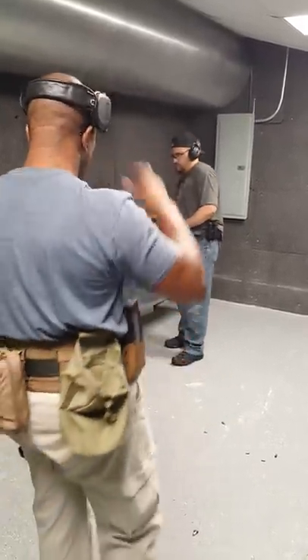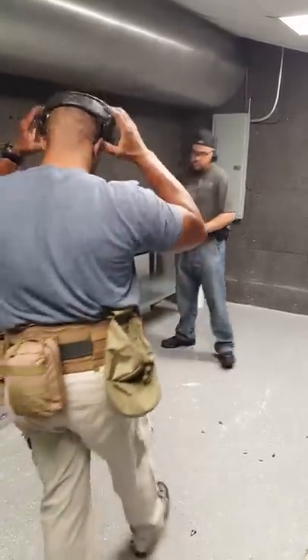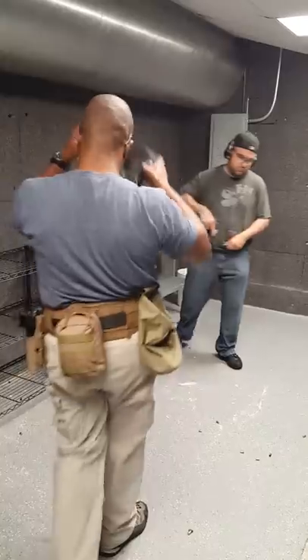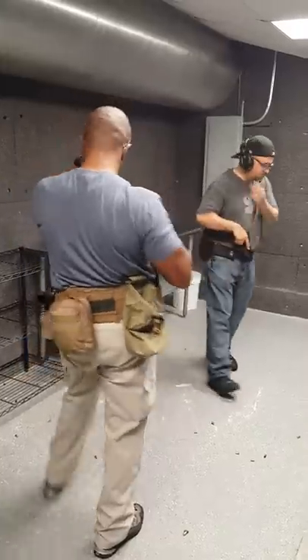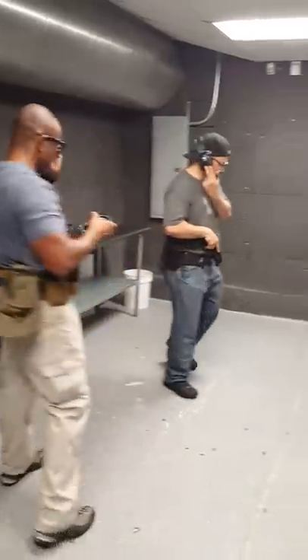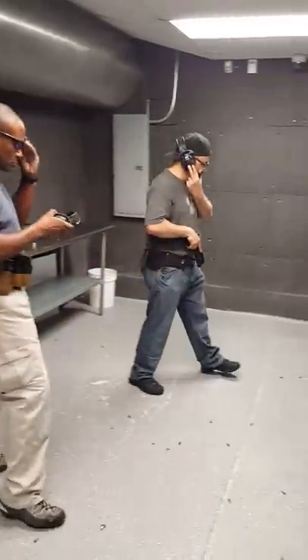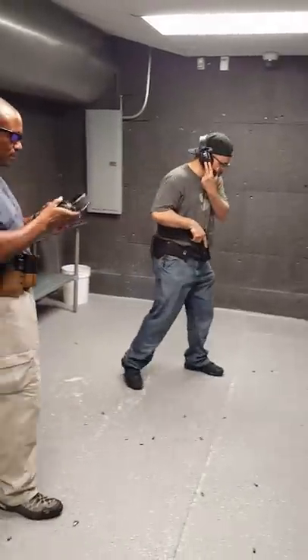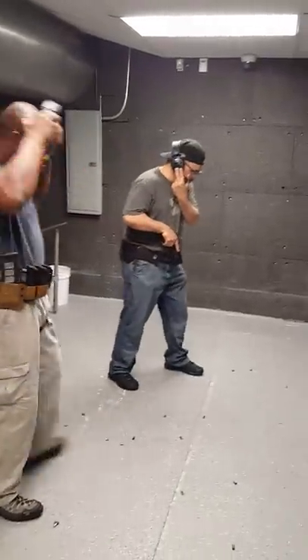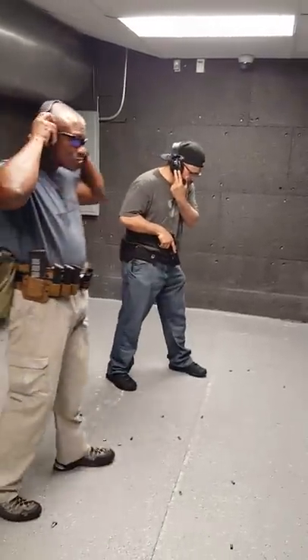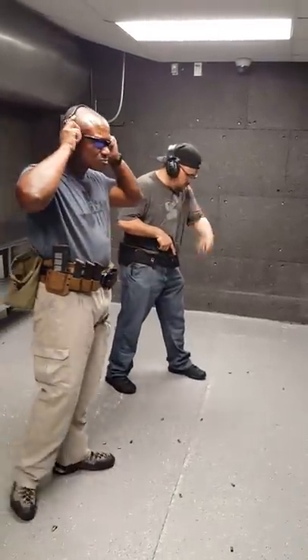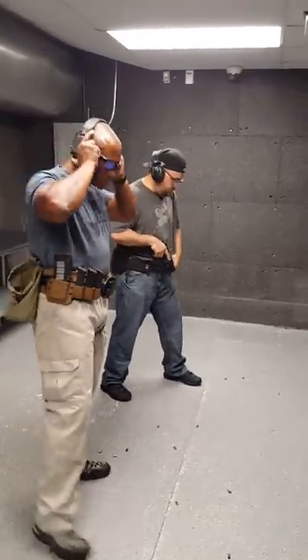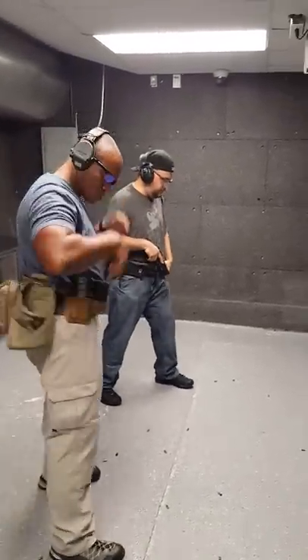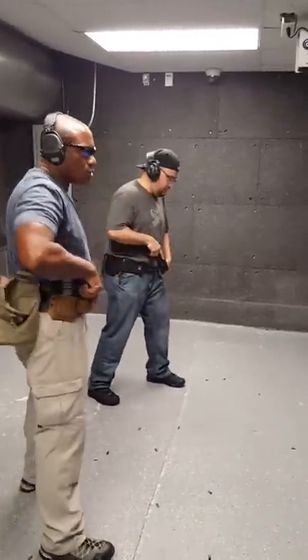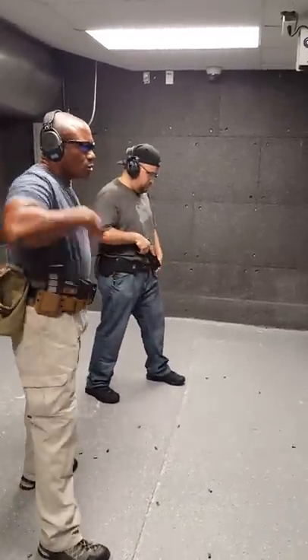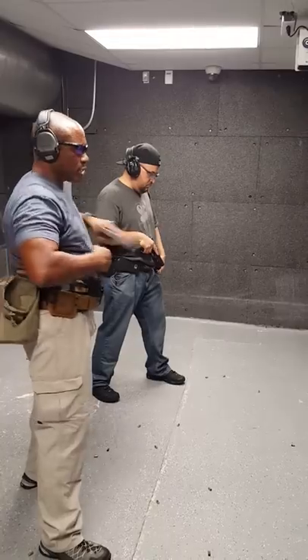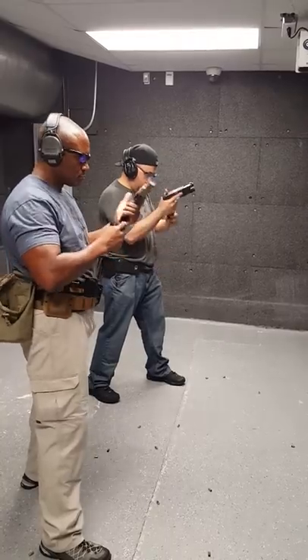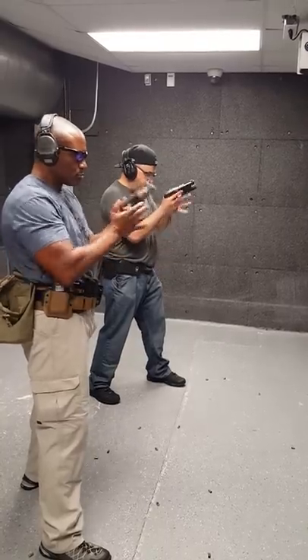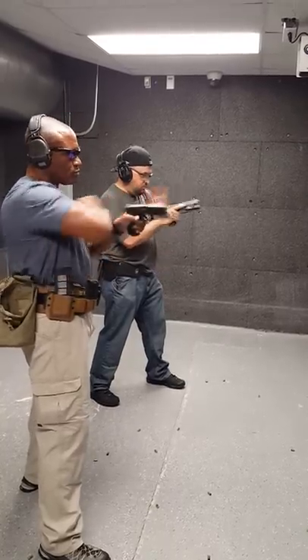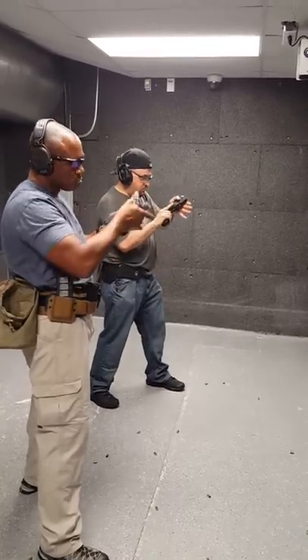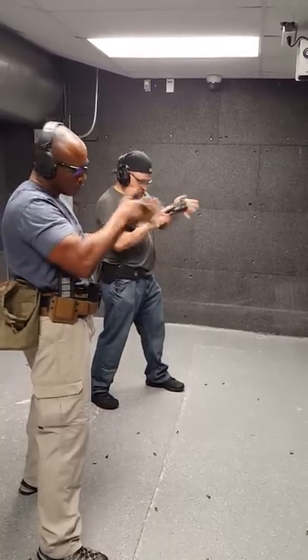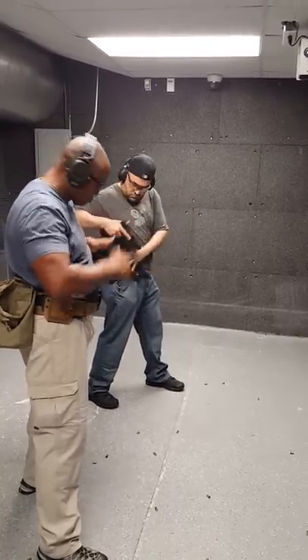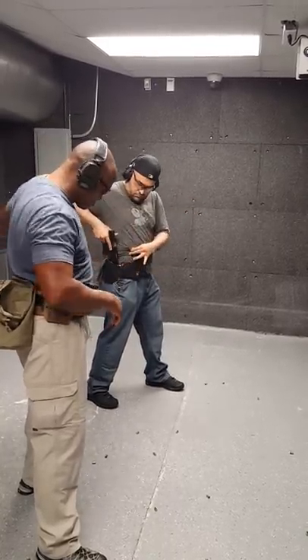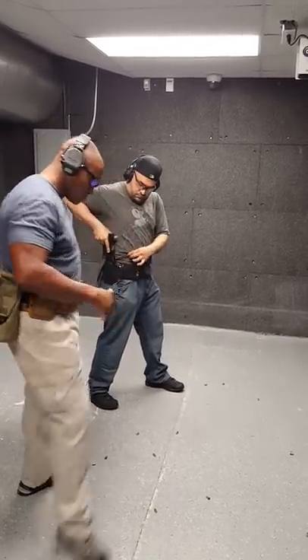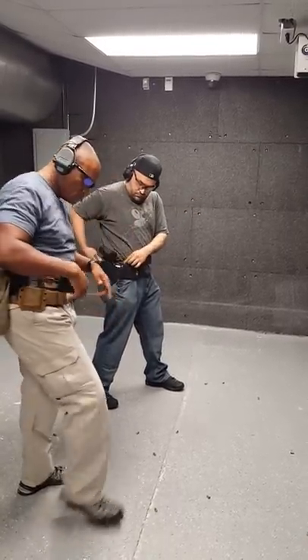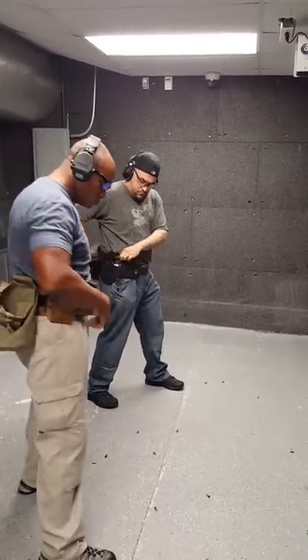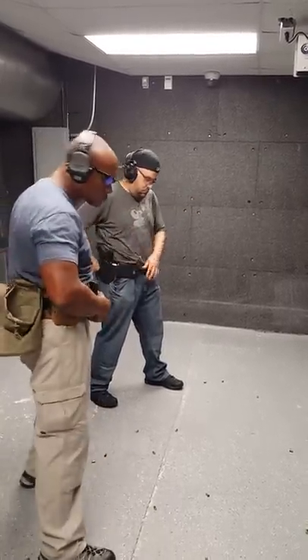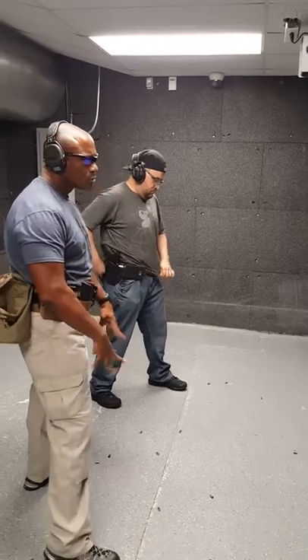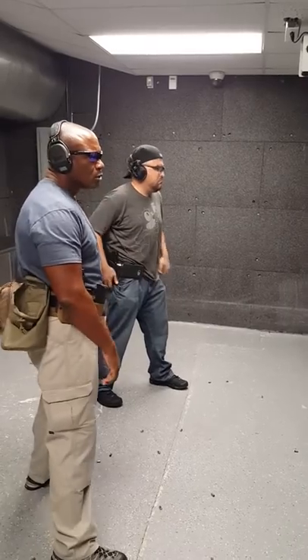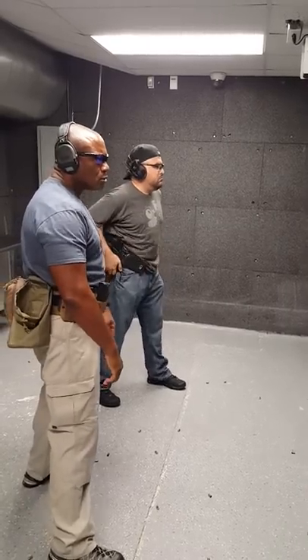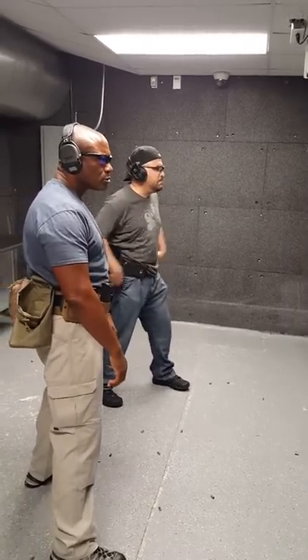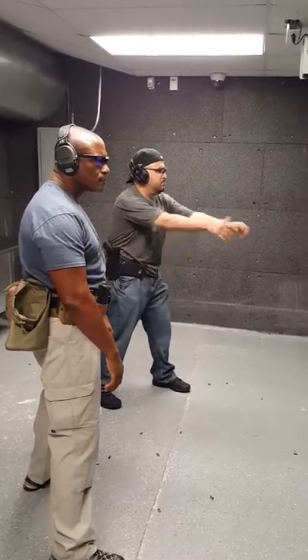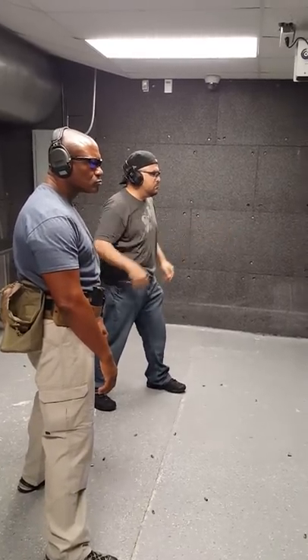Eyes and ears. Okay, ready. Shooter, stand by.